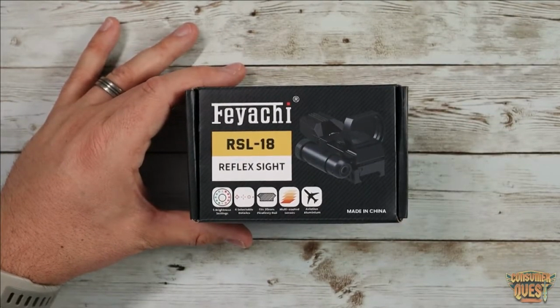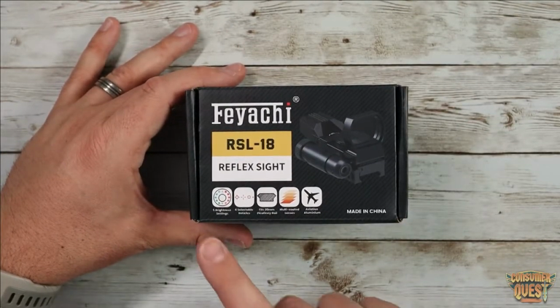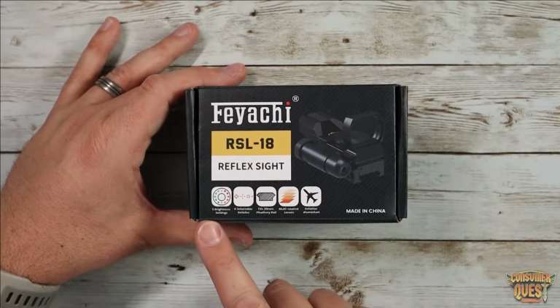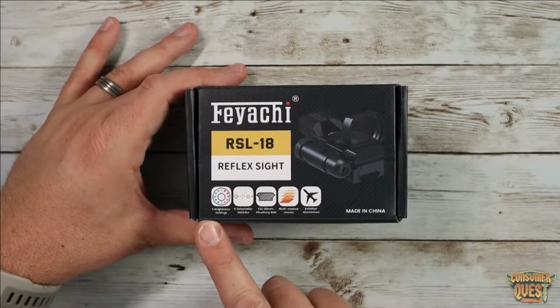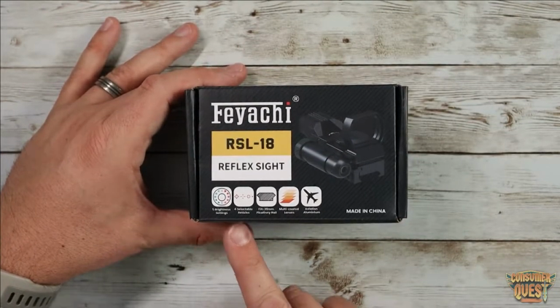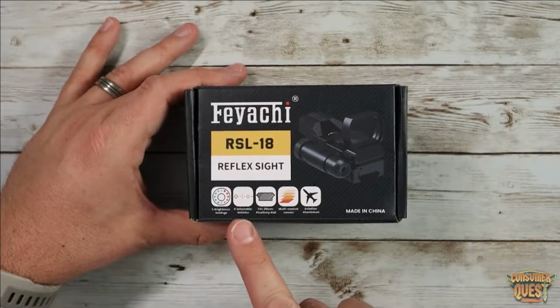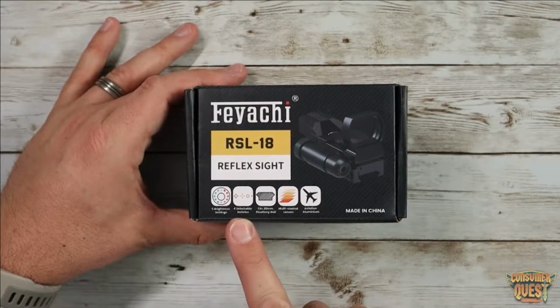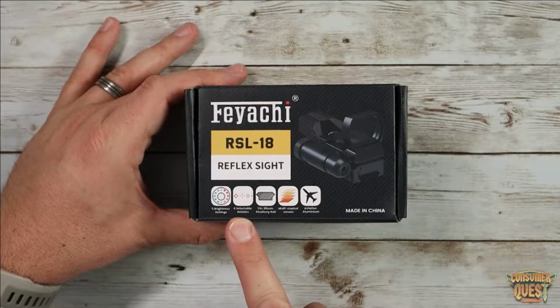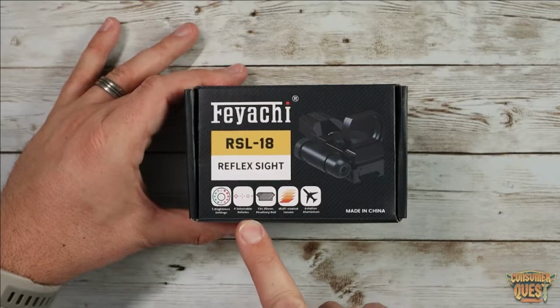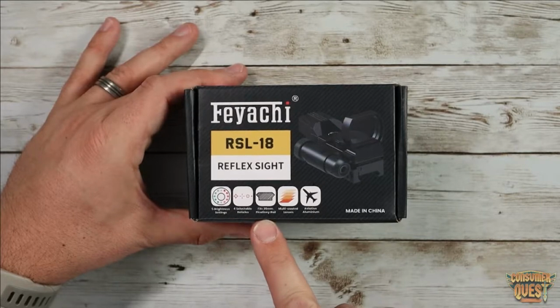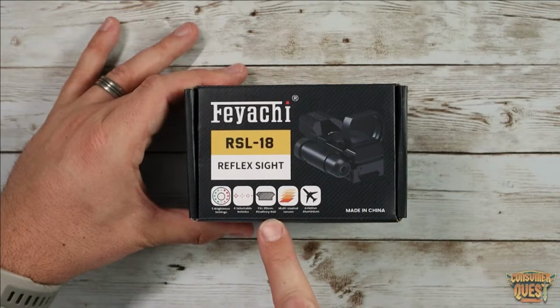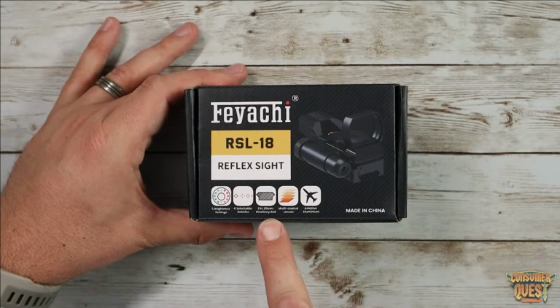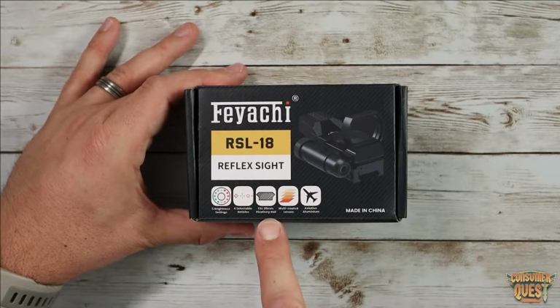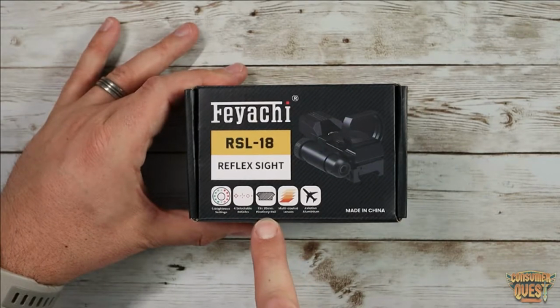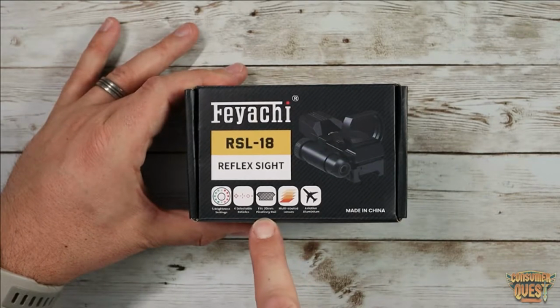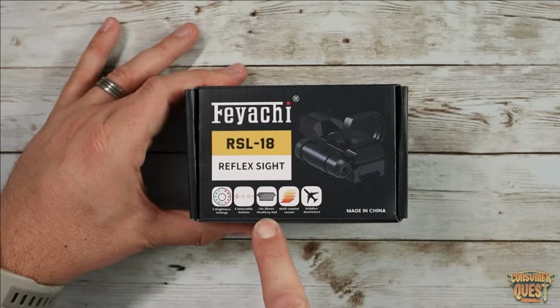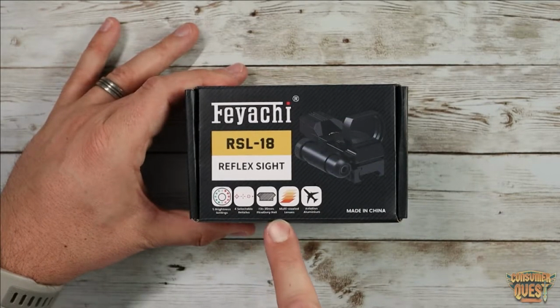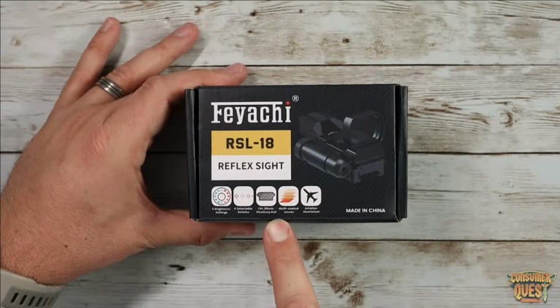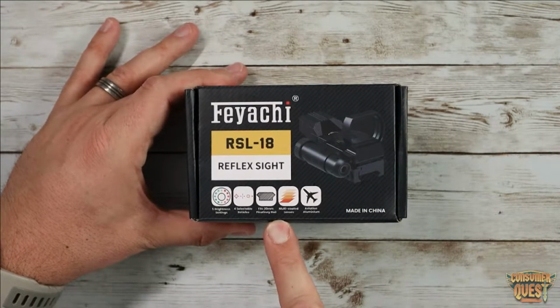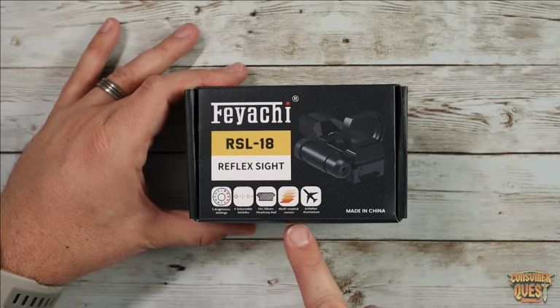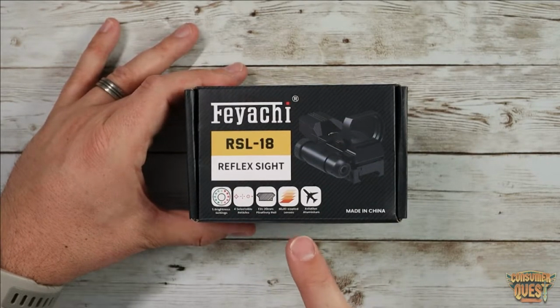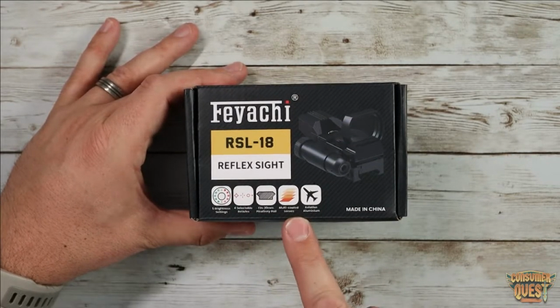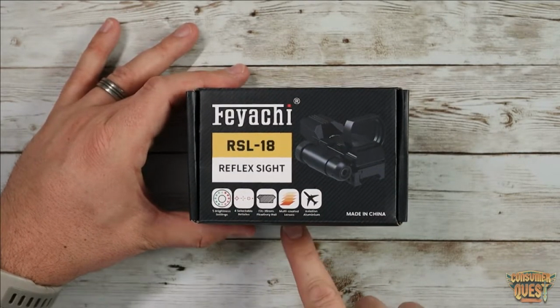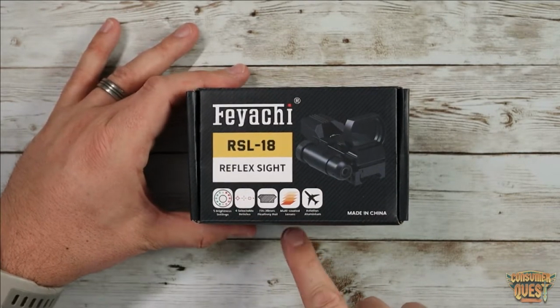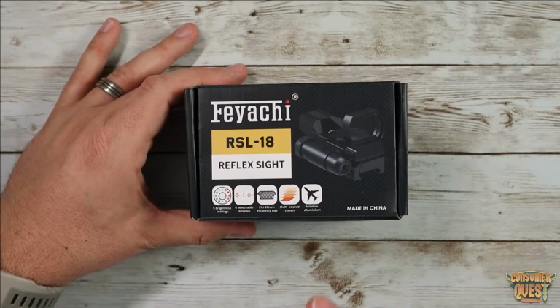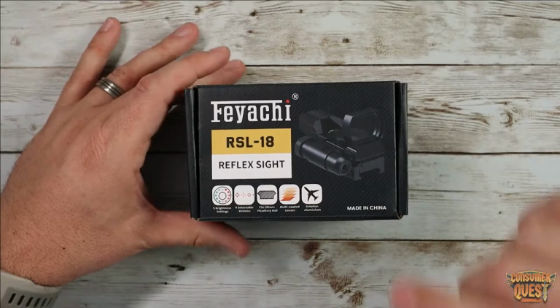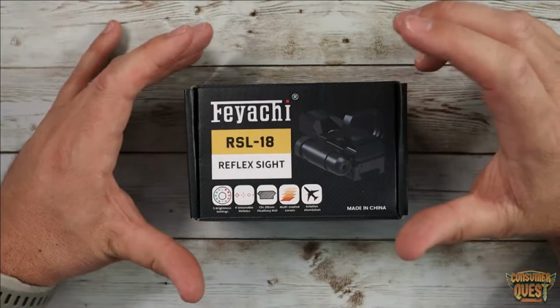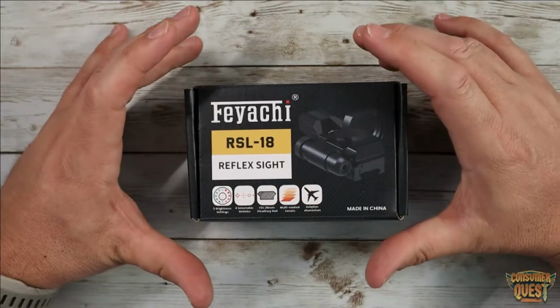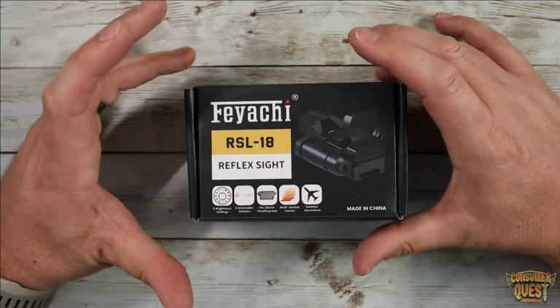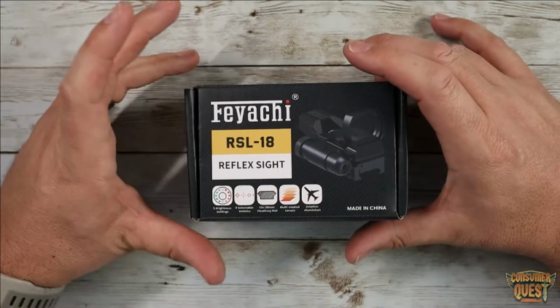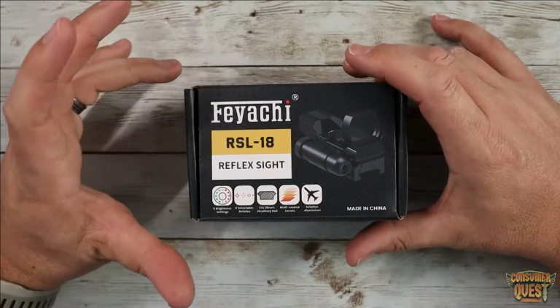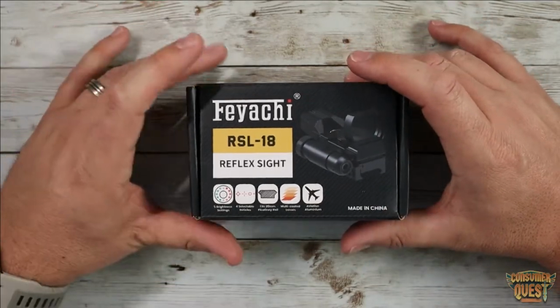So basically you've got five brightness settings, four reticle settings, fits a 22 millimeter Picatinny rail which is awesome, and multi-coated lenses made out of aviation aluminum.